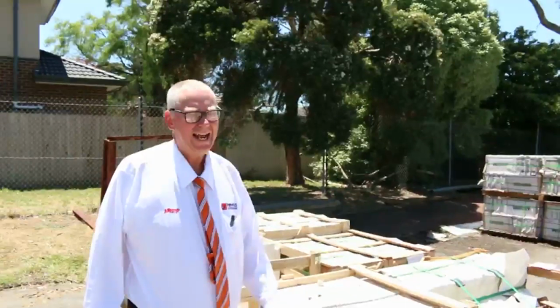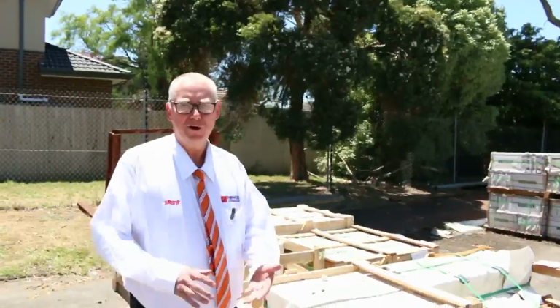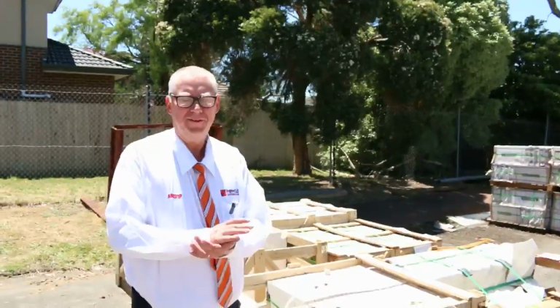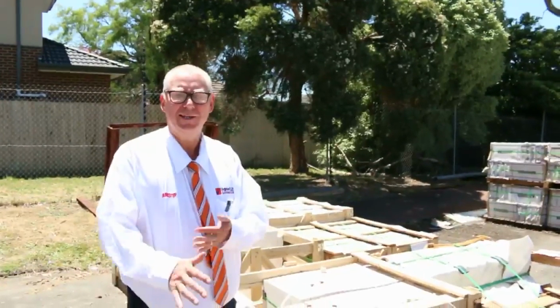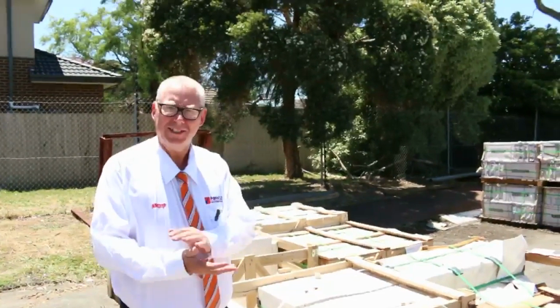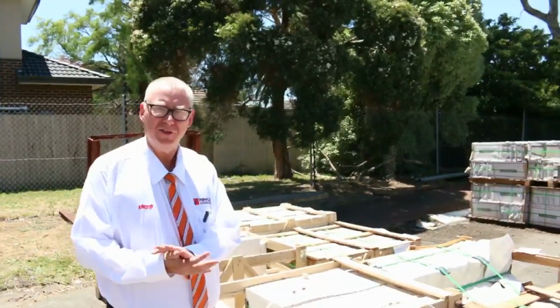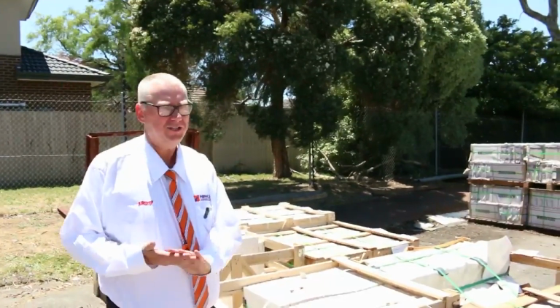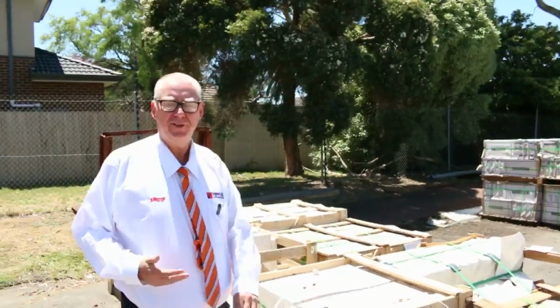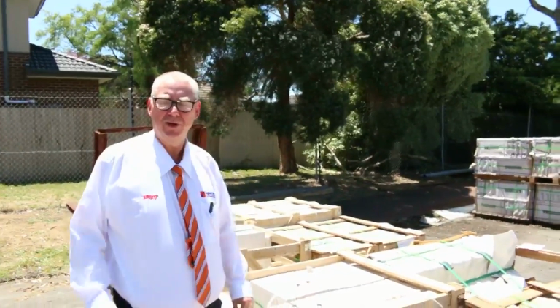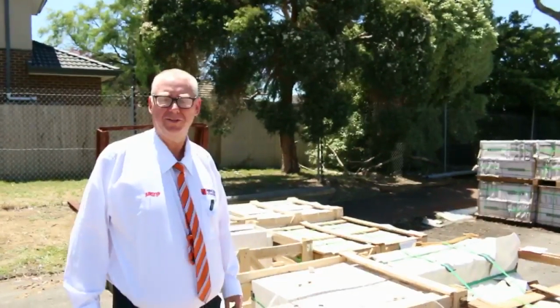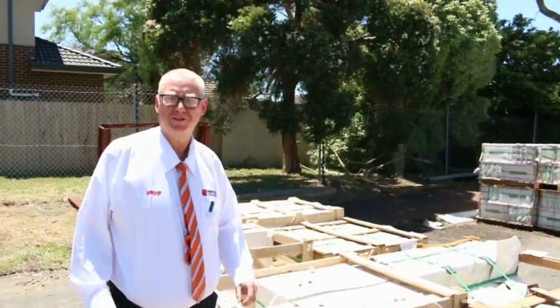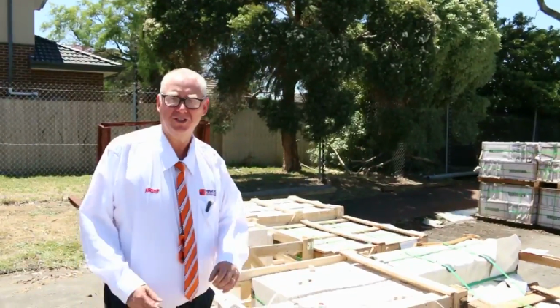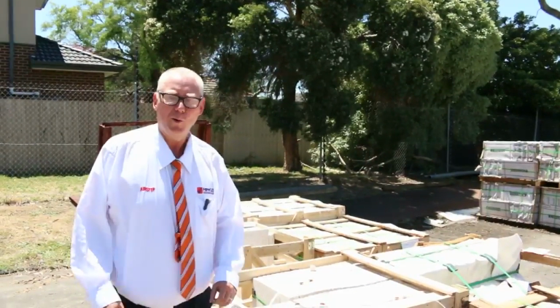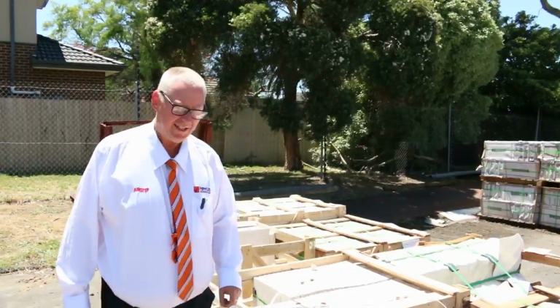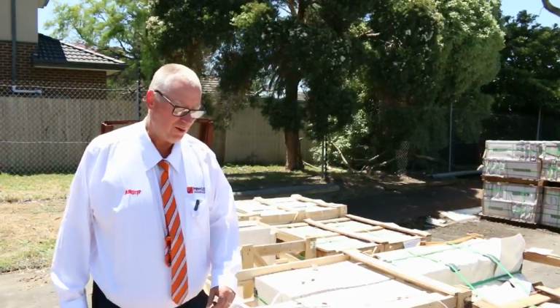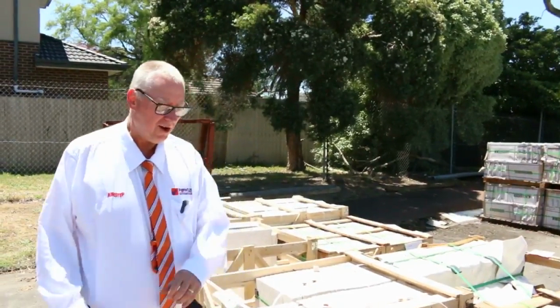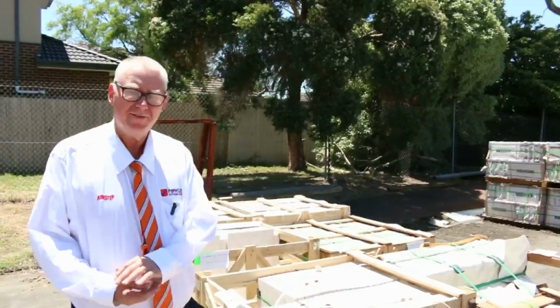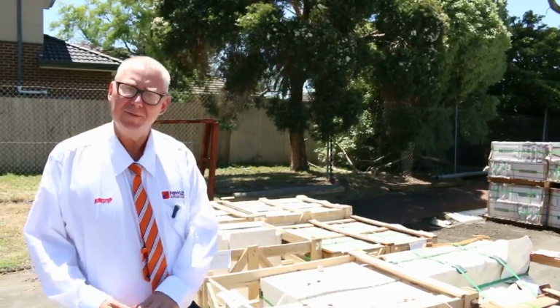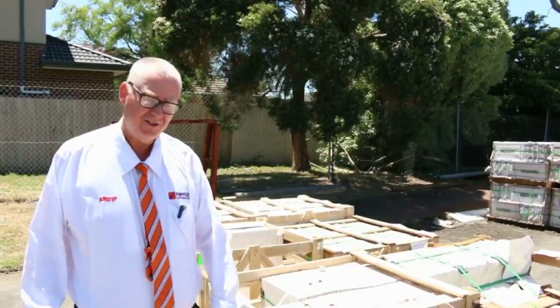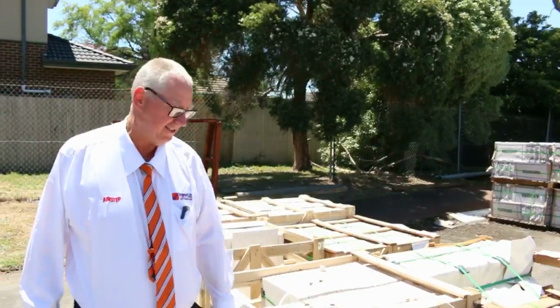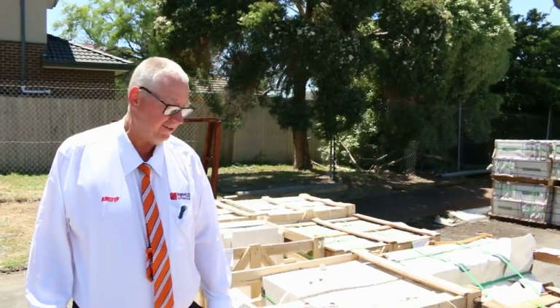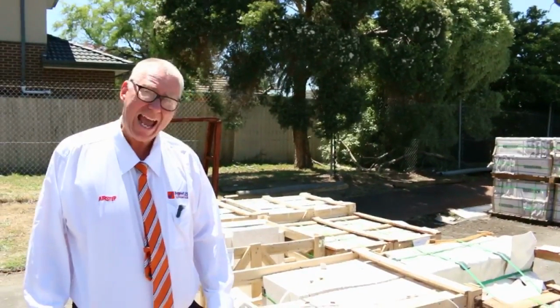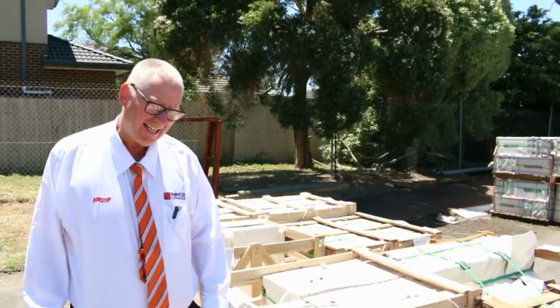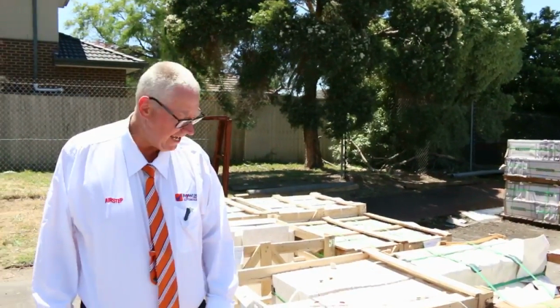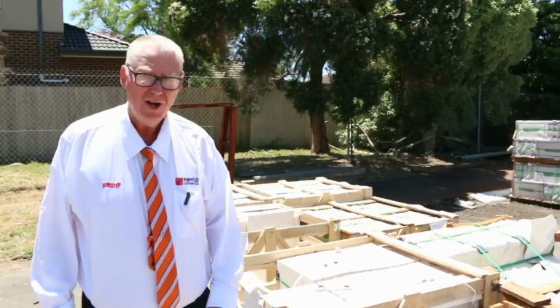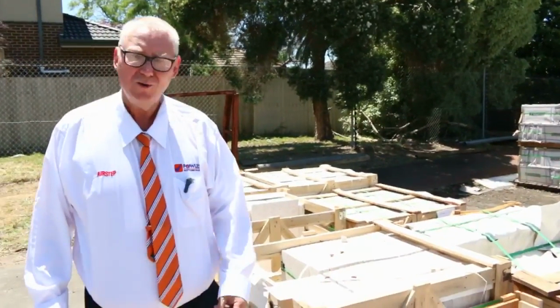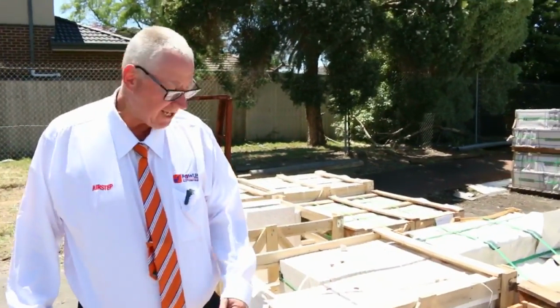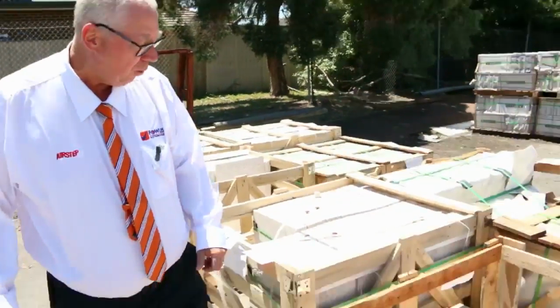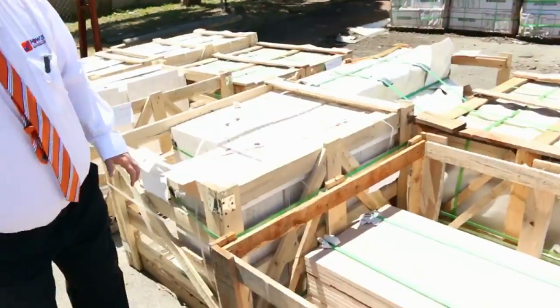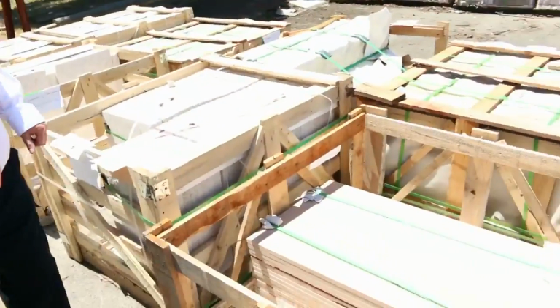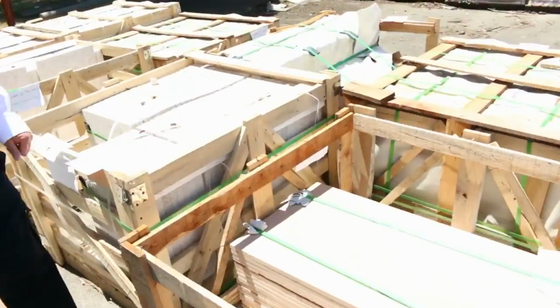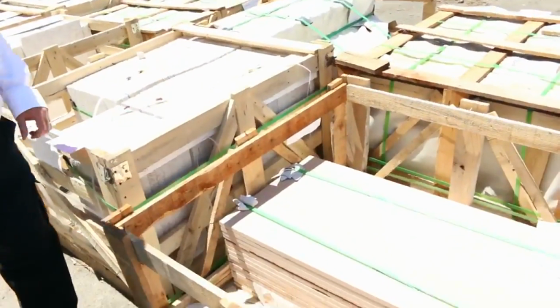G'day, Michael from Fowls here once again for the Tuesday afternoon preview for tomorrow's auction — Wednesday the 29th of November 2017 at 10am. Alright, let's go for a walk and see what we've got this week.